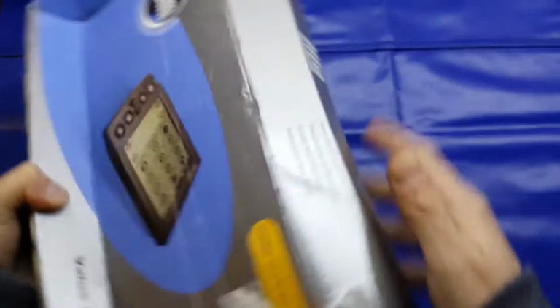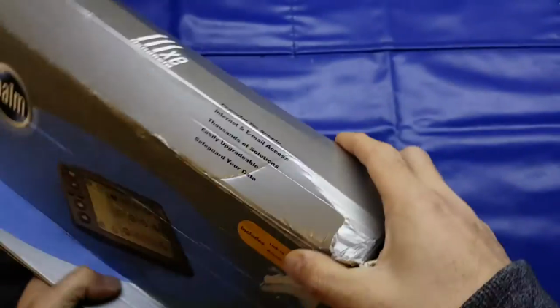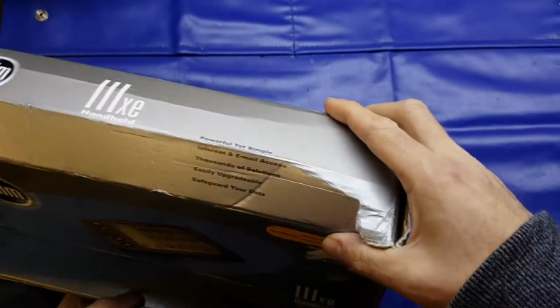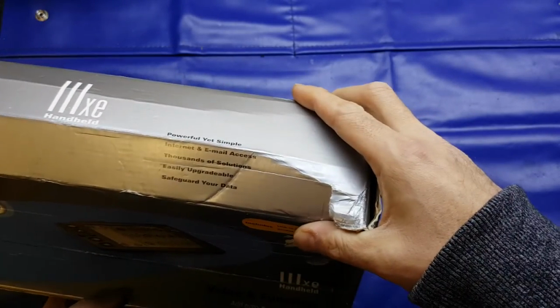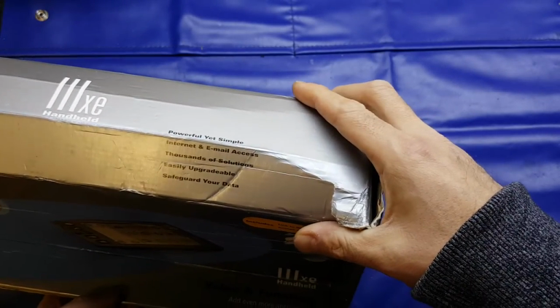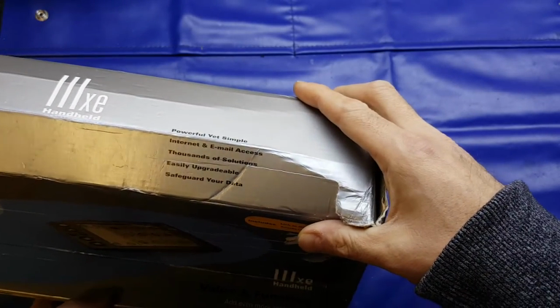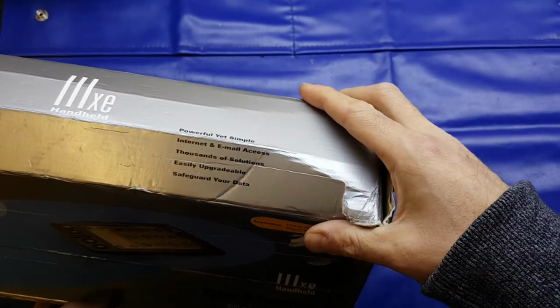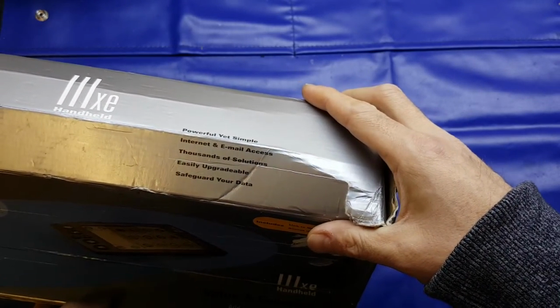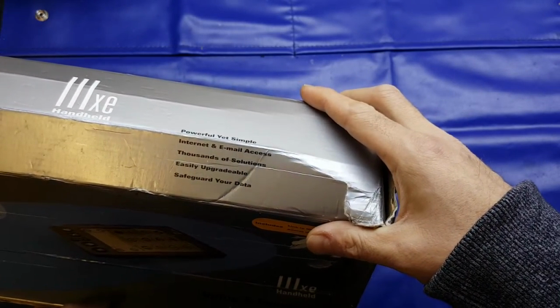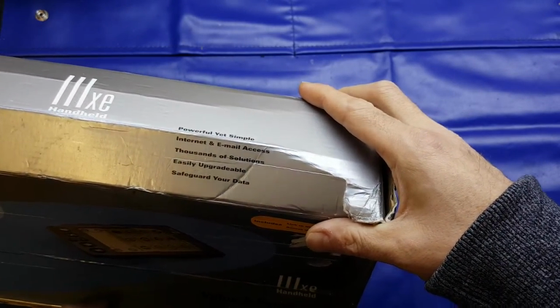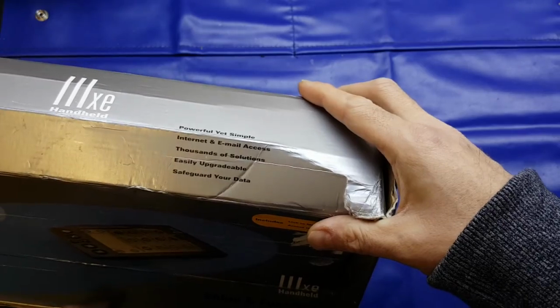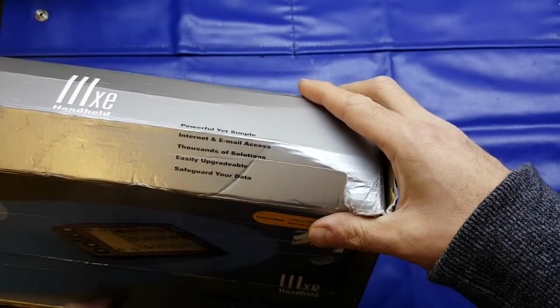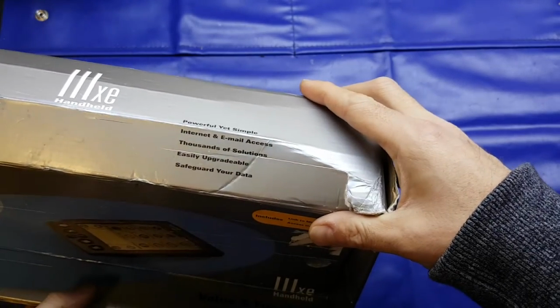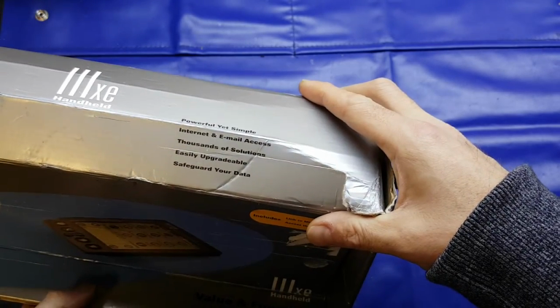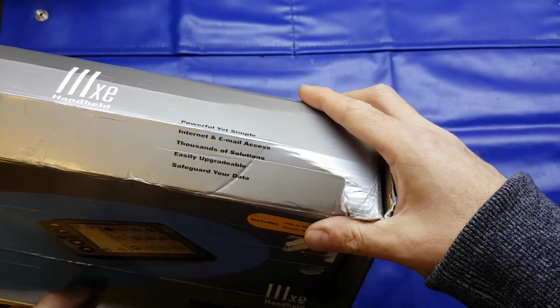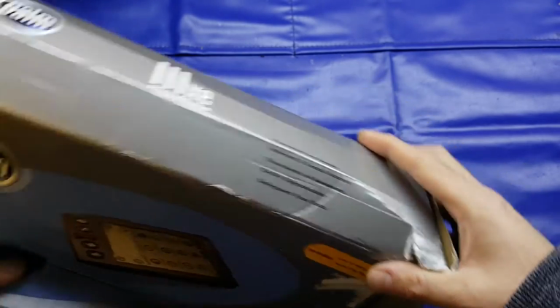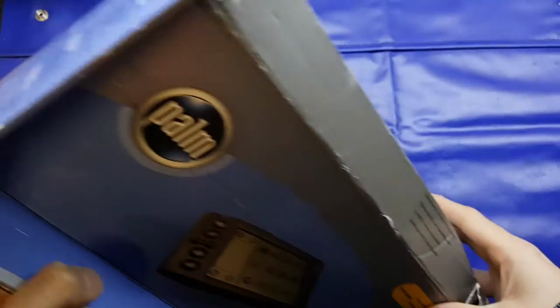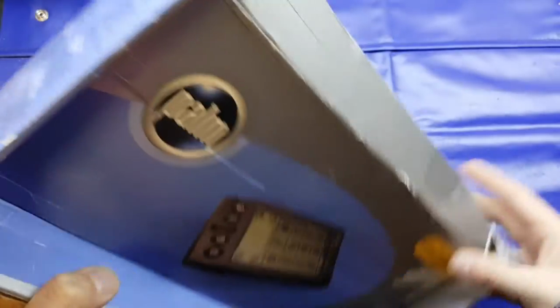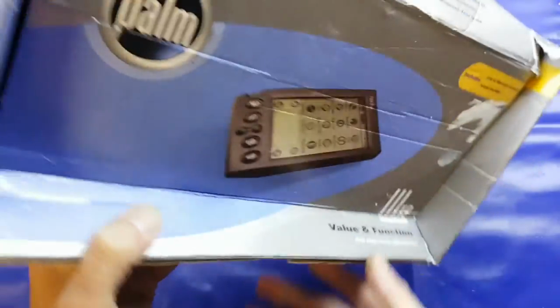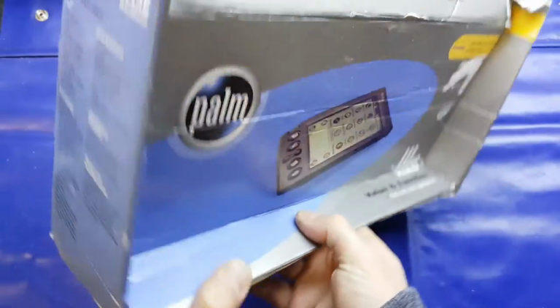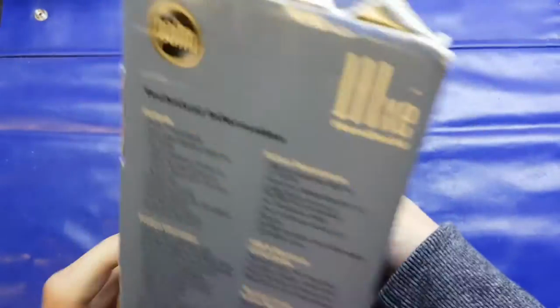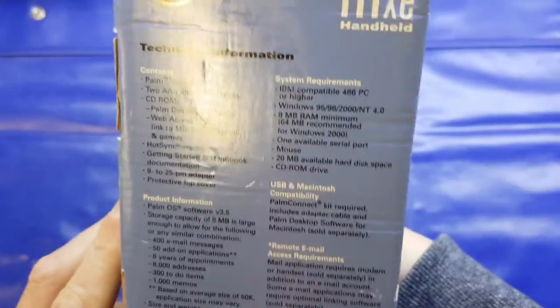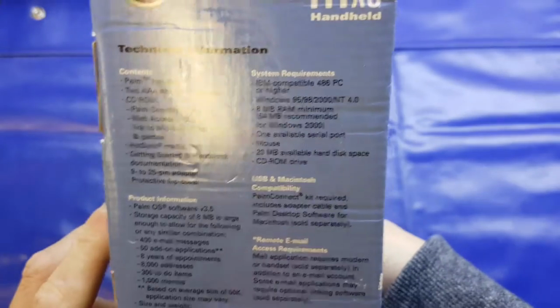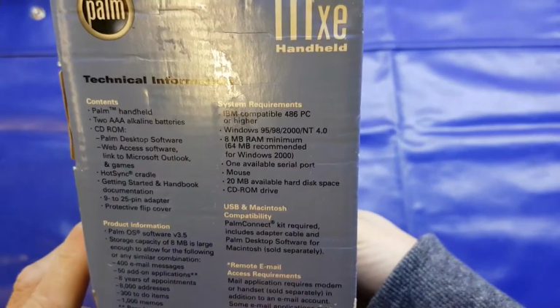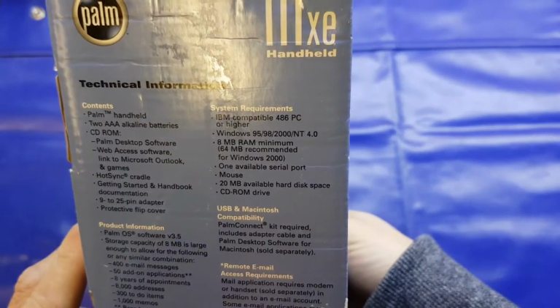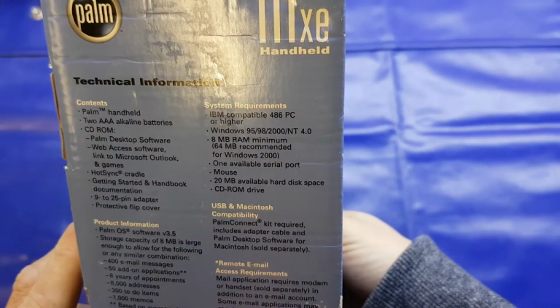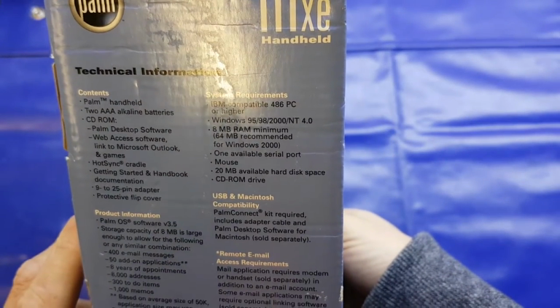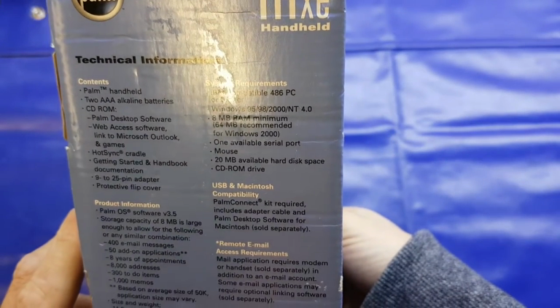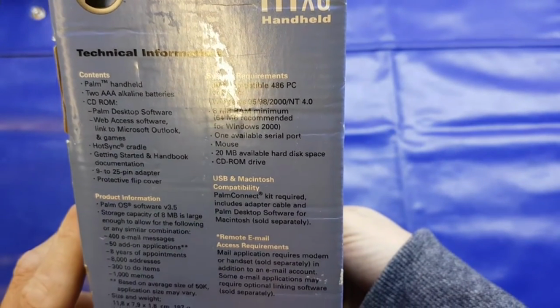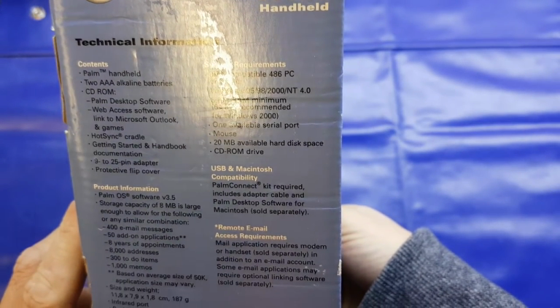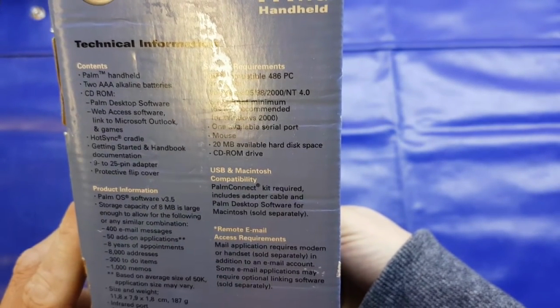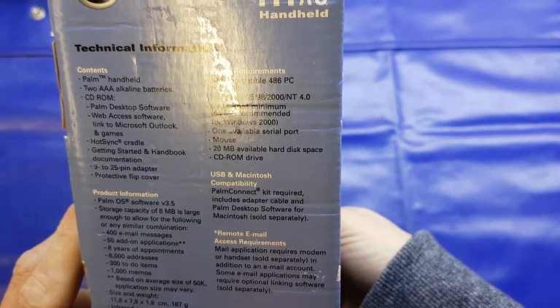Powerful yet simple internet and email access. Thousands of solutions, easily upgradable, safeguards your data. And then on the end I'll look at the specifications.